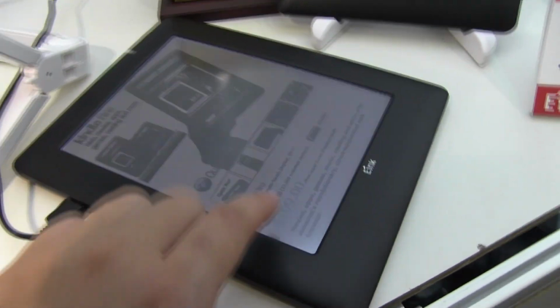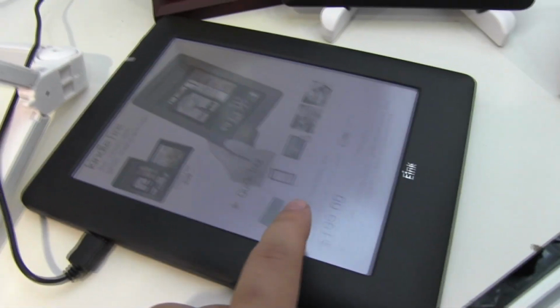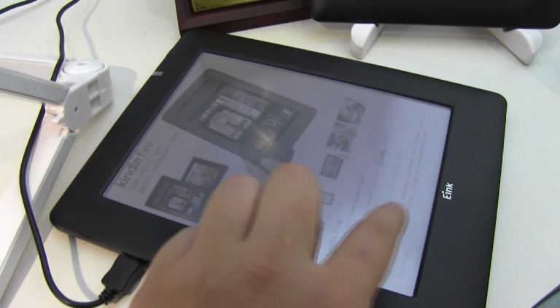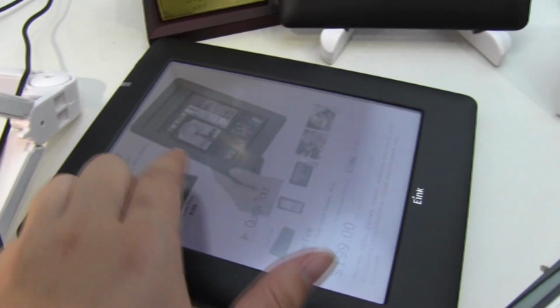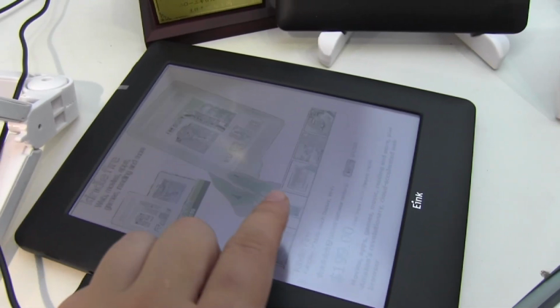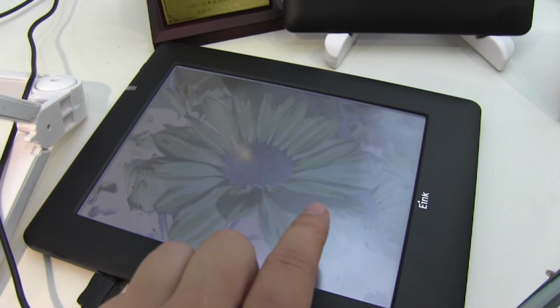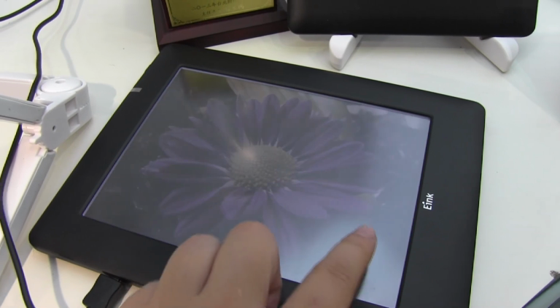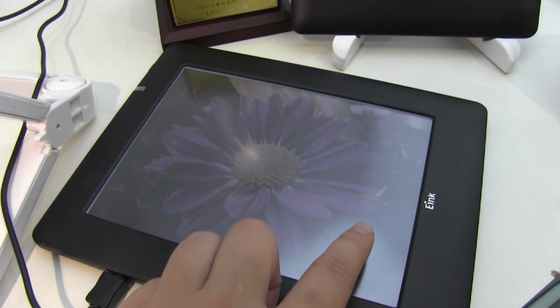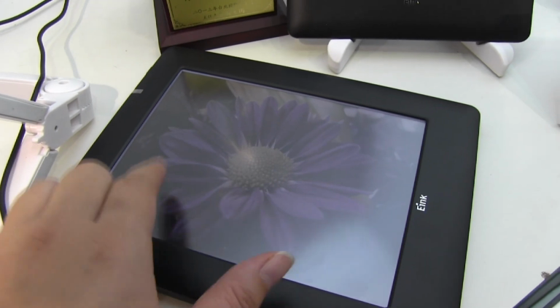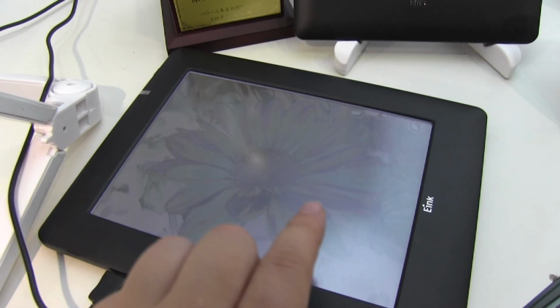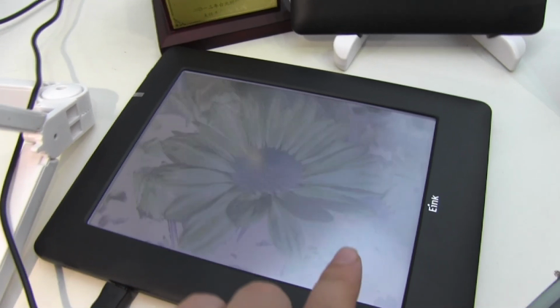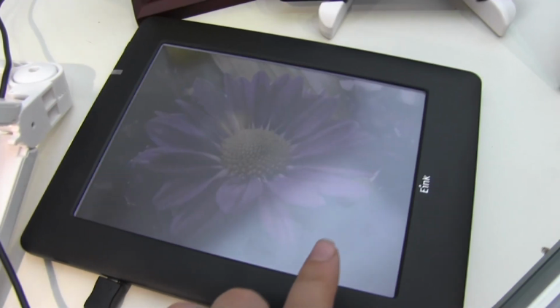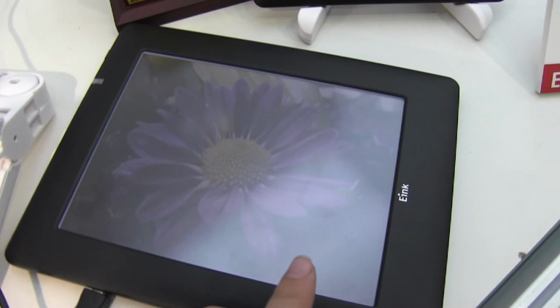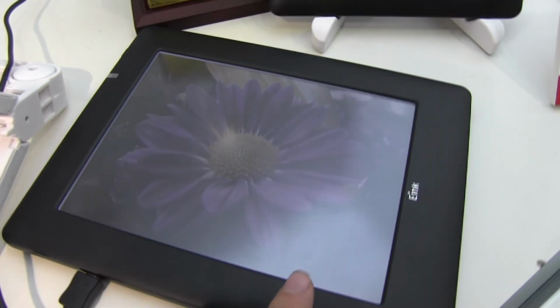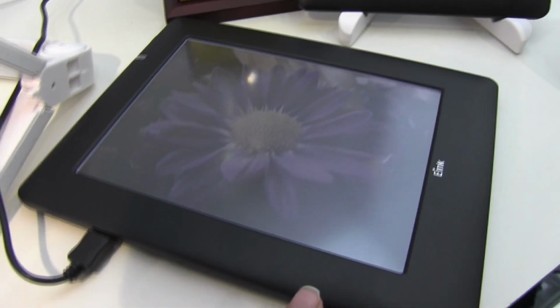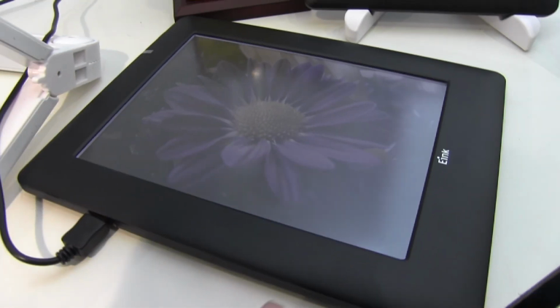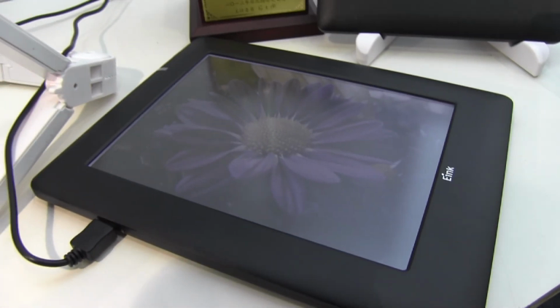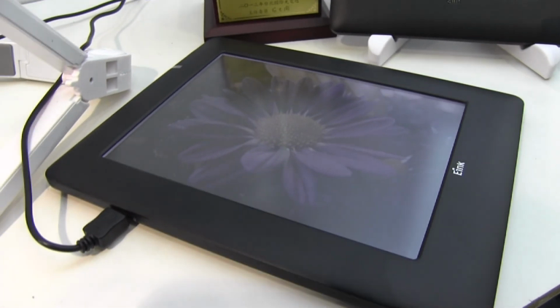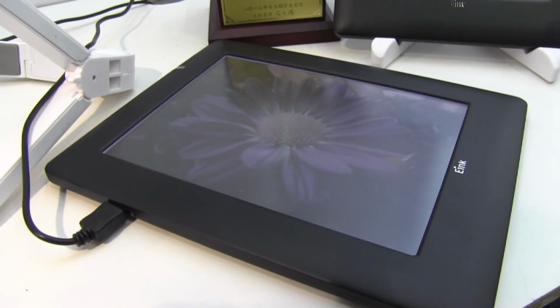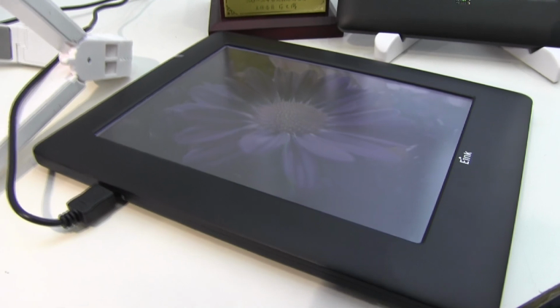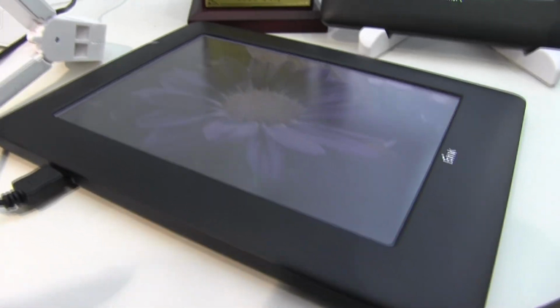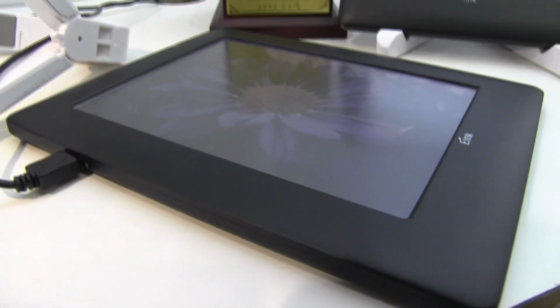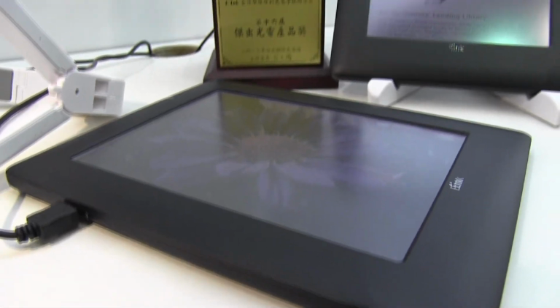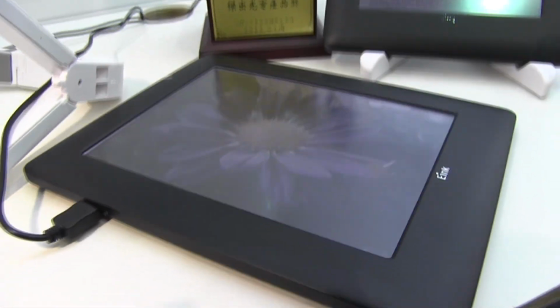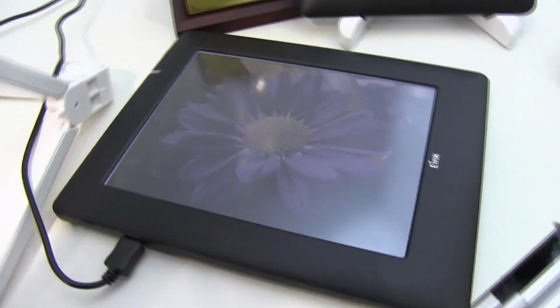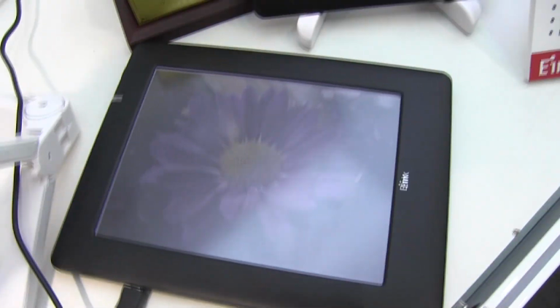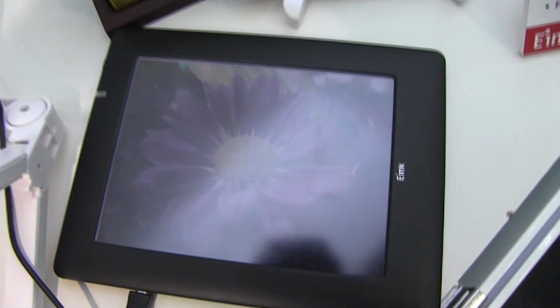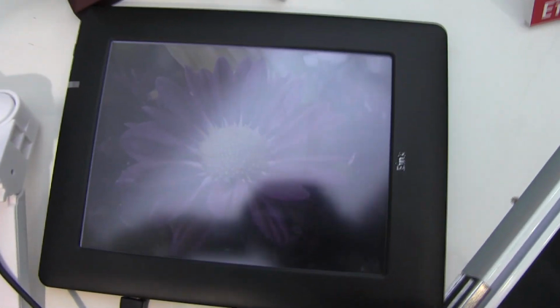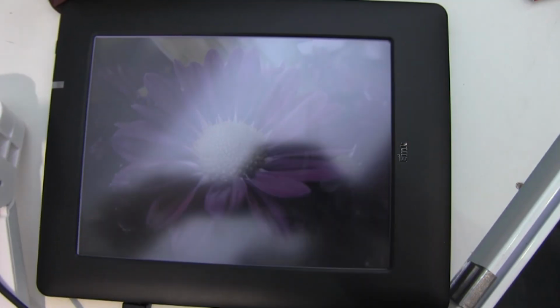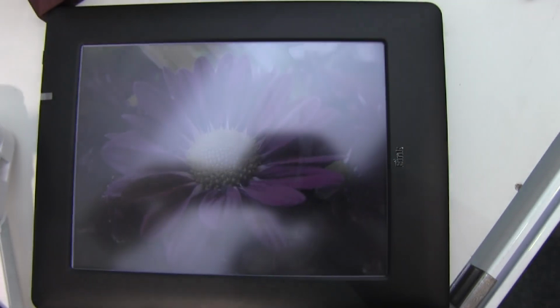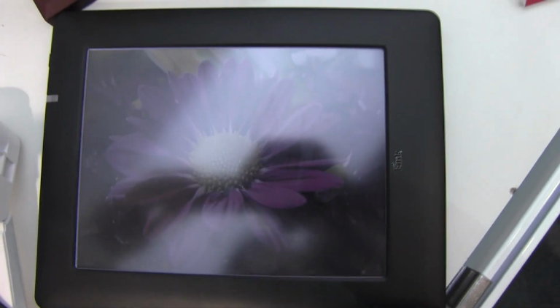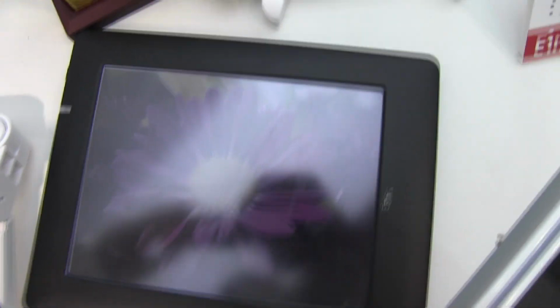It does refresh rather quickly. You can see the viewing angles aren't exactly the best — the viewing angles are almost better from down here. Straight on it's kind of a little bit of a wash.